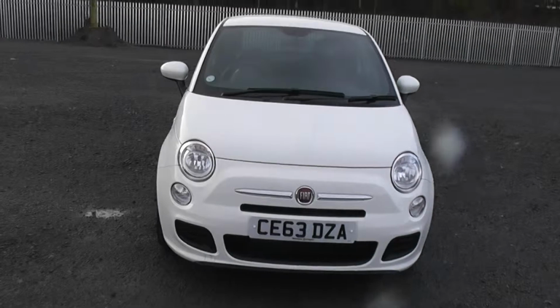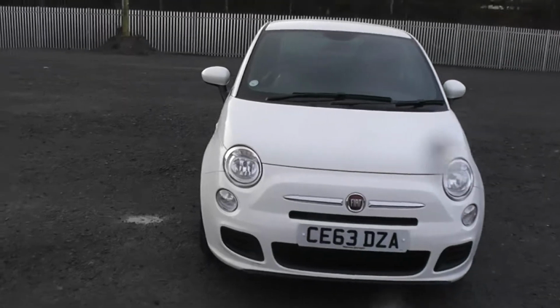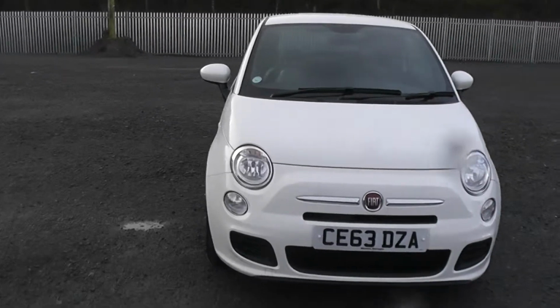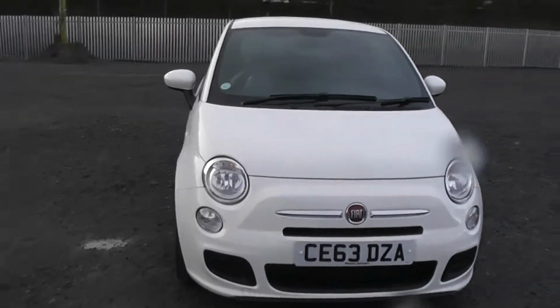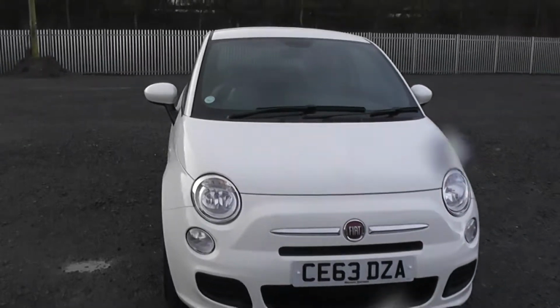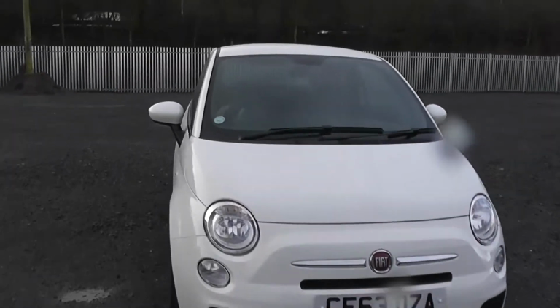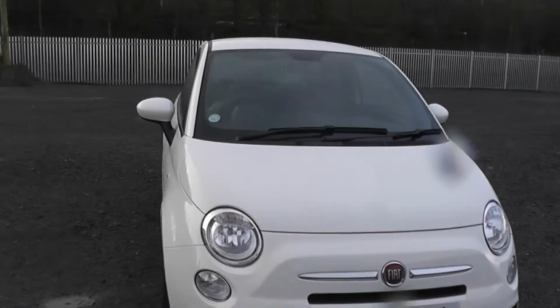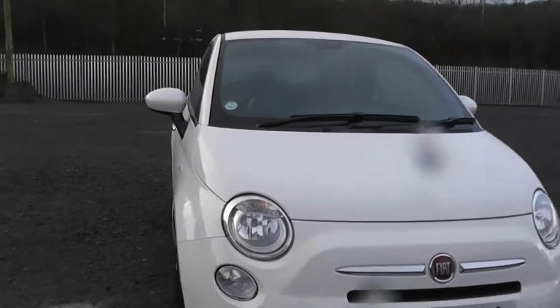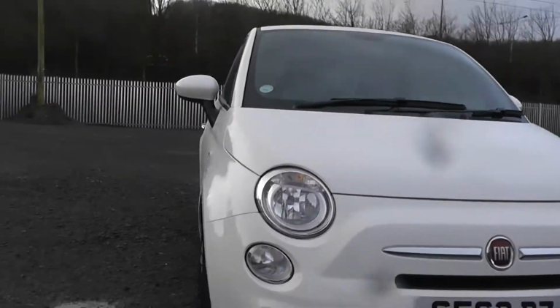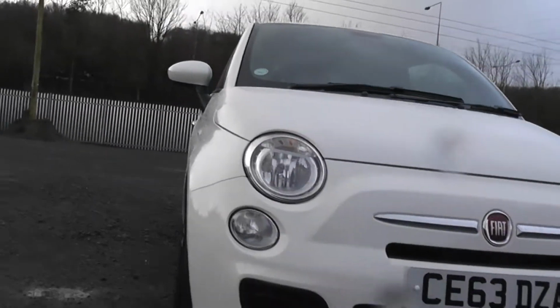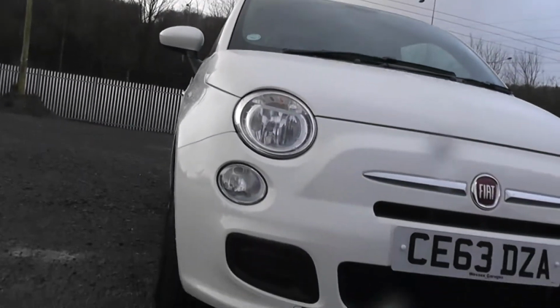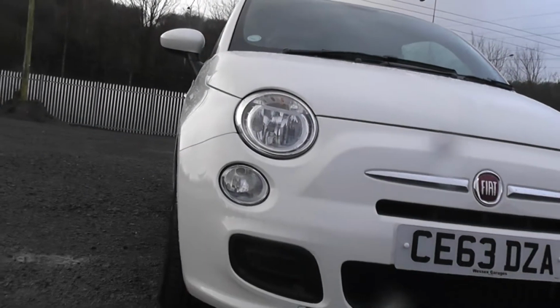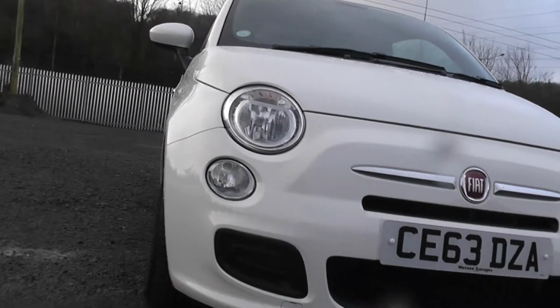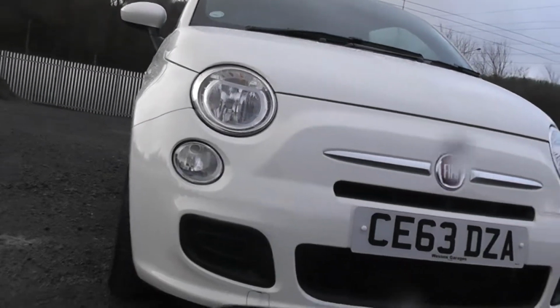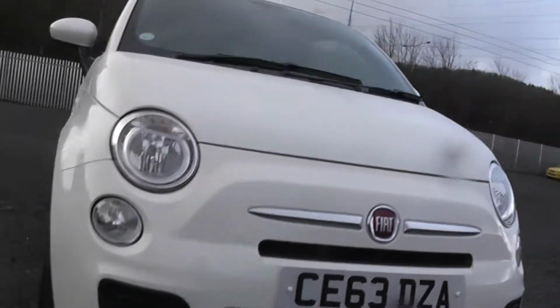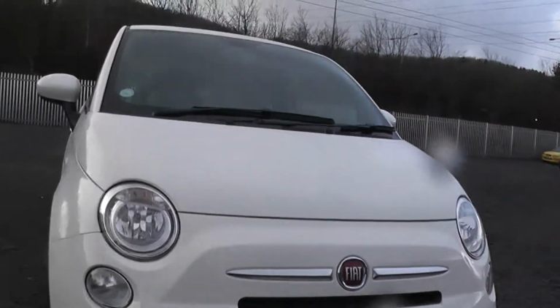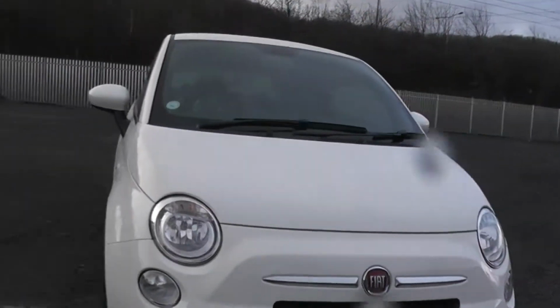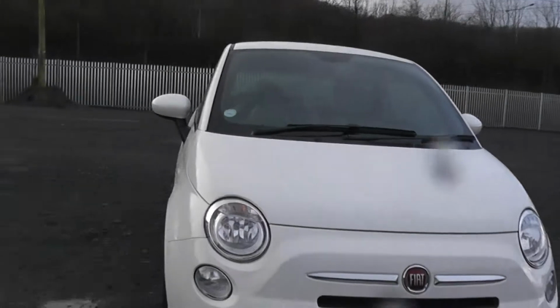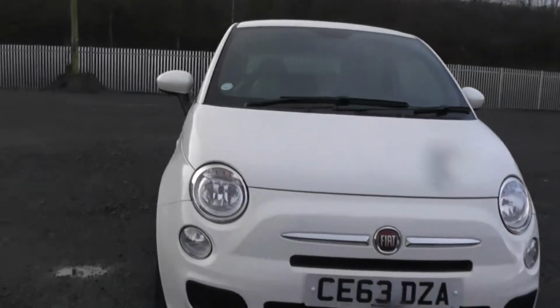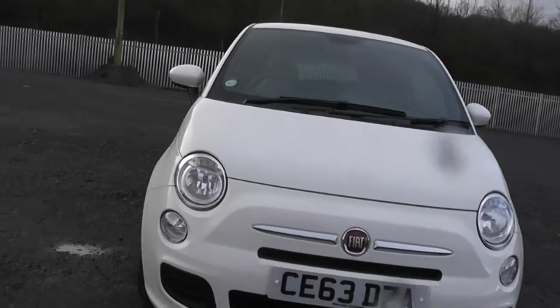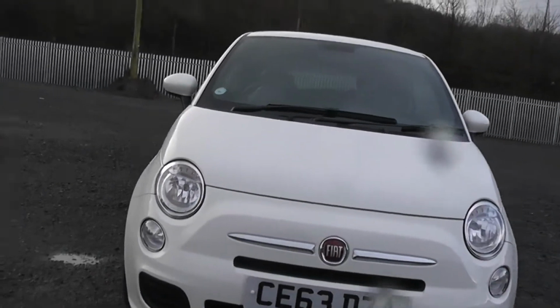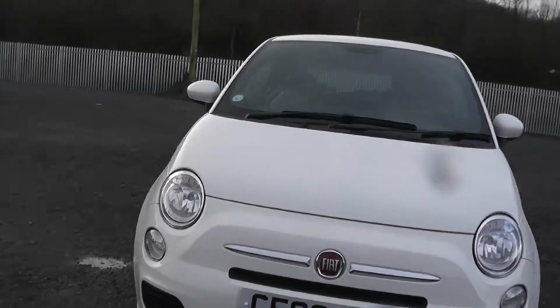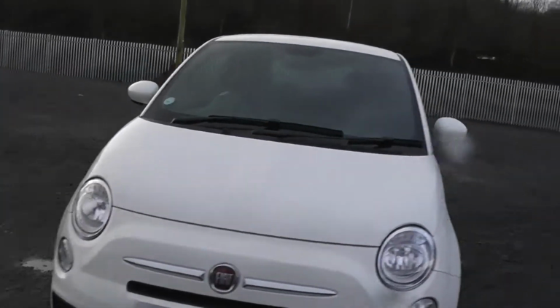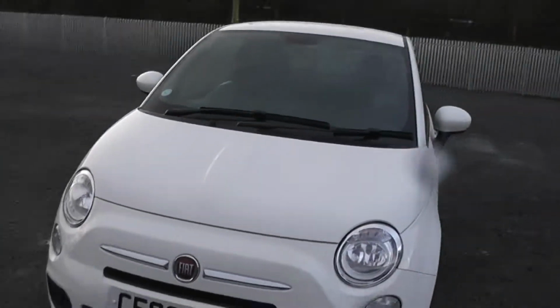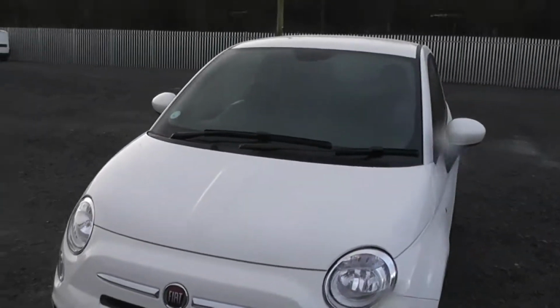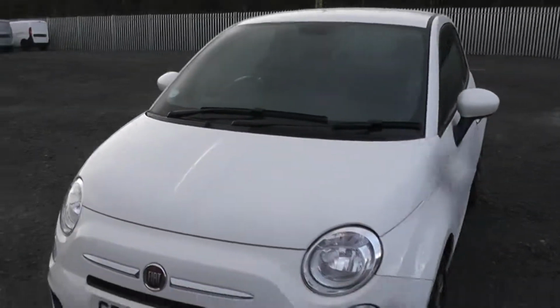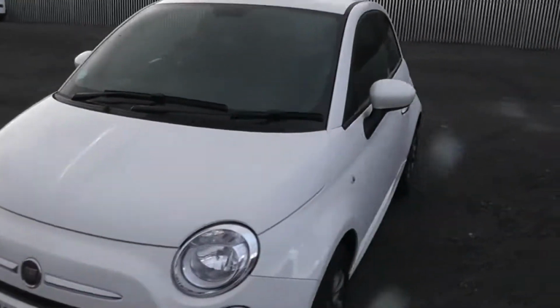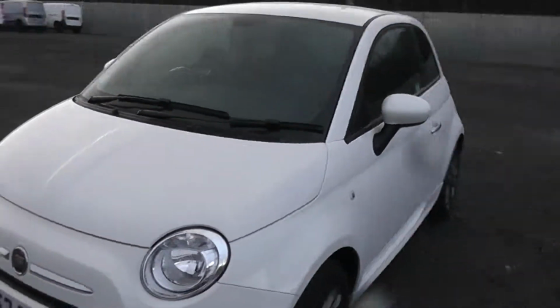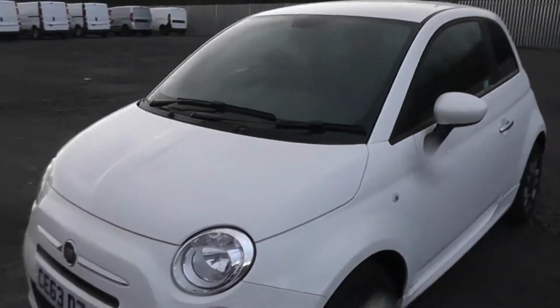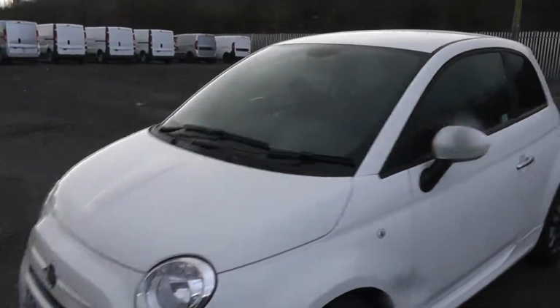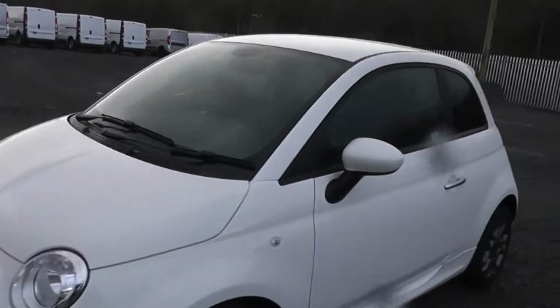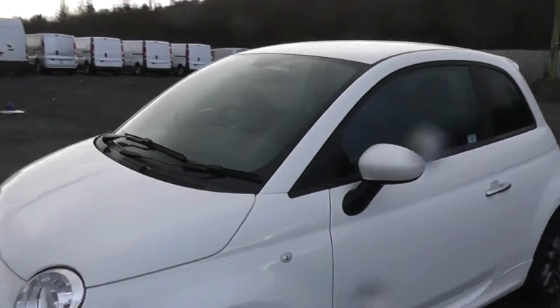This car has front daytime running lights. We also have a chrome strip along the front bumper. I'll head round the side and show you more of the great features that come with this model.